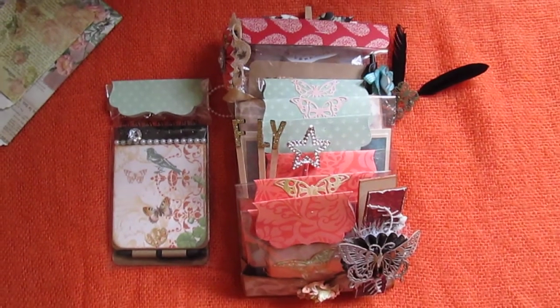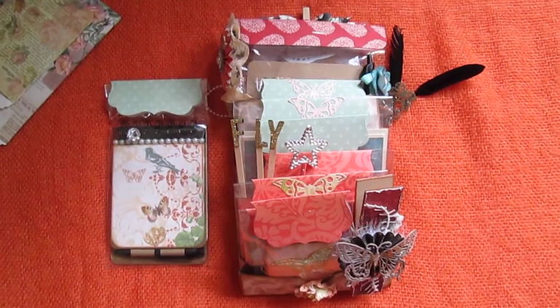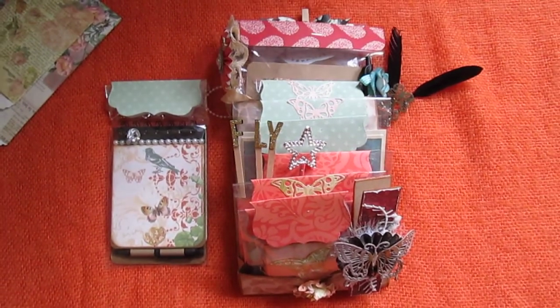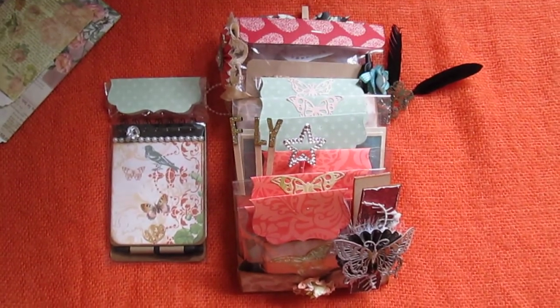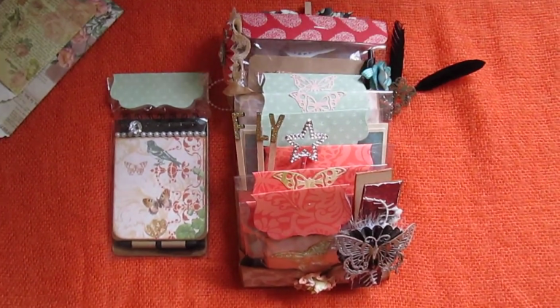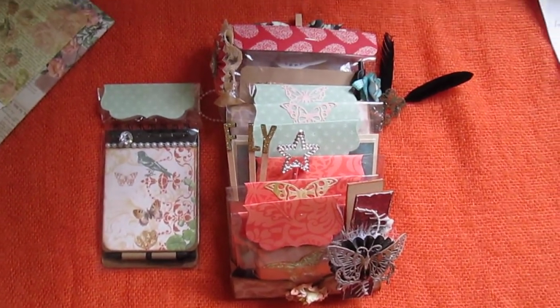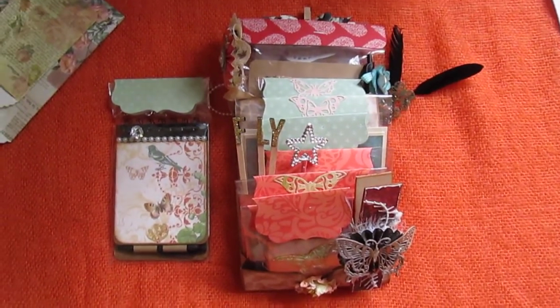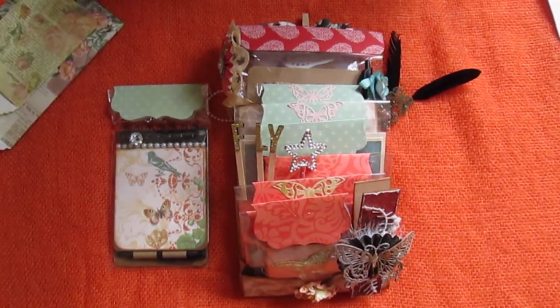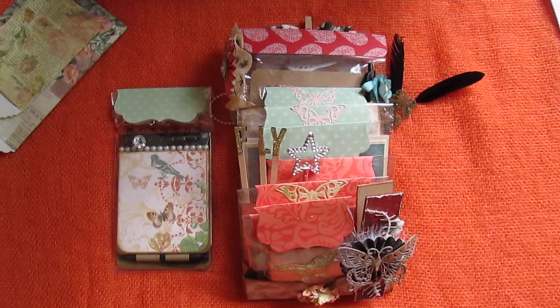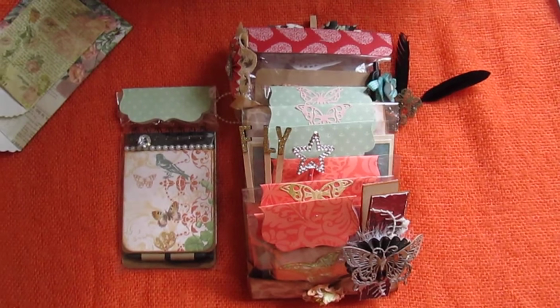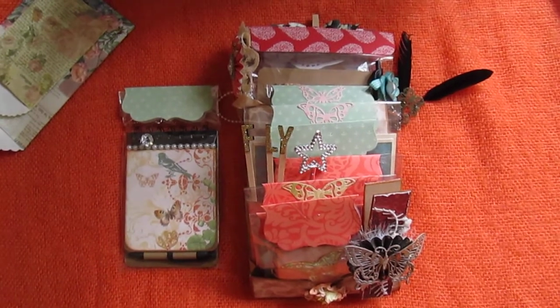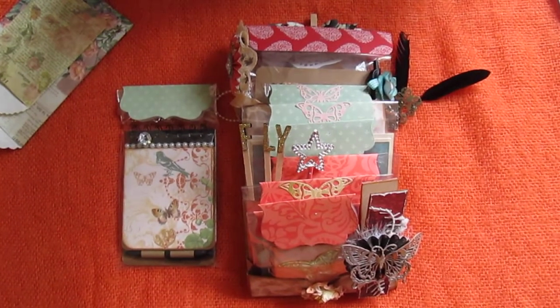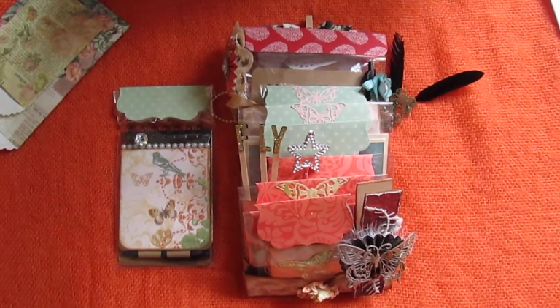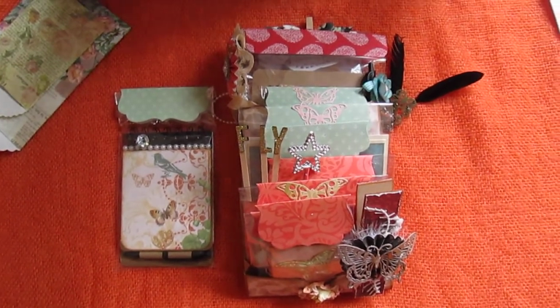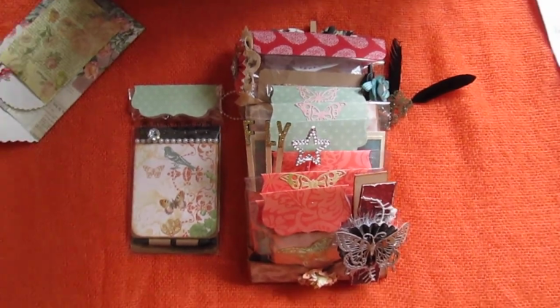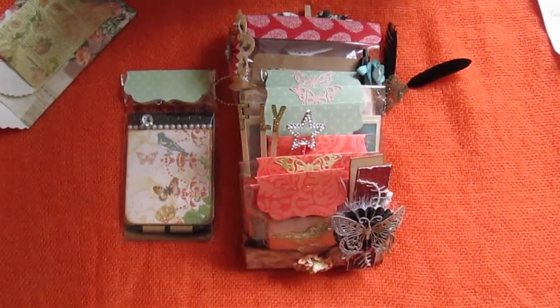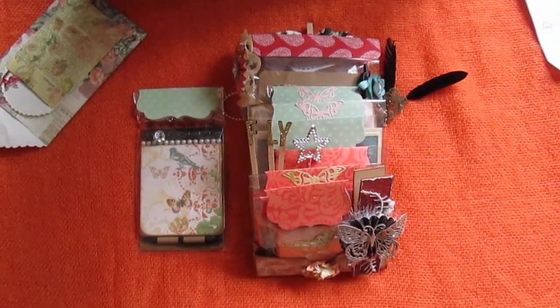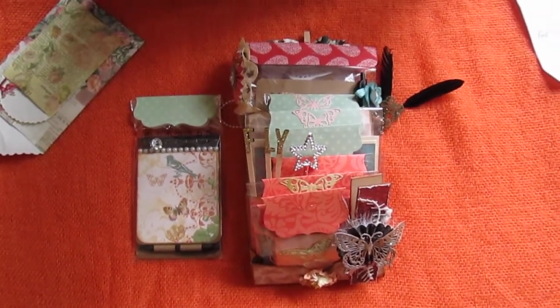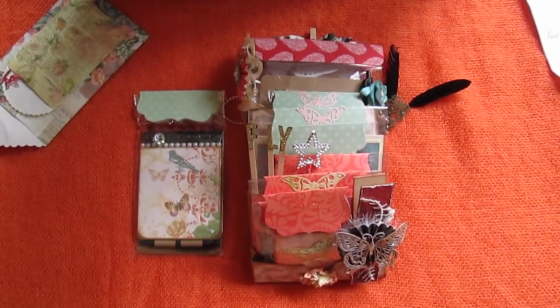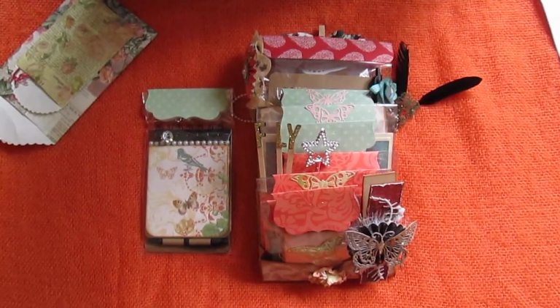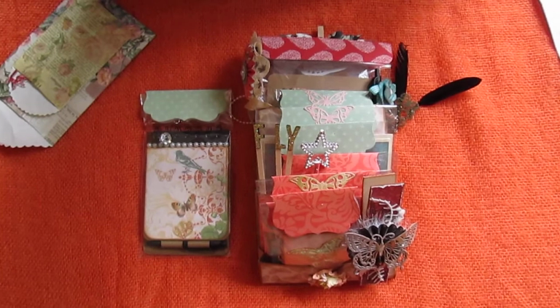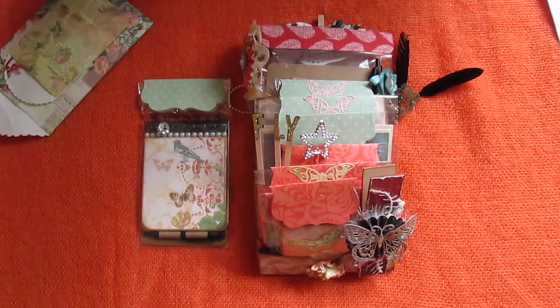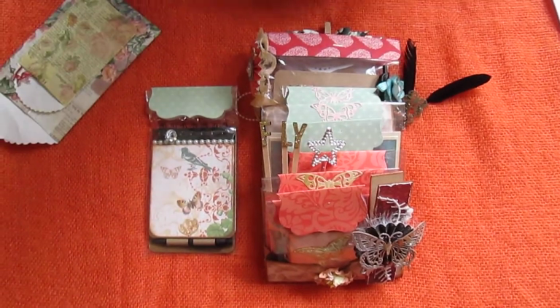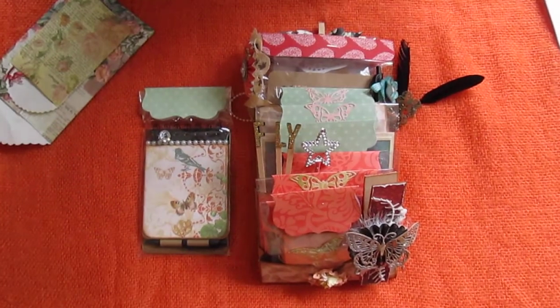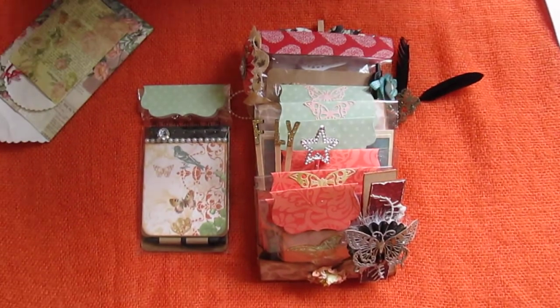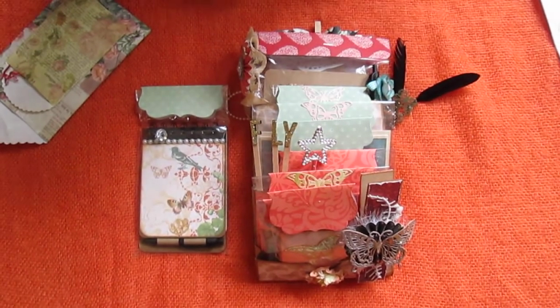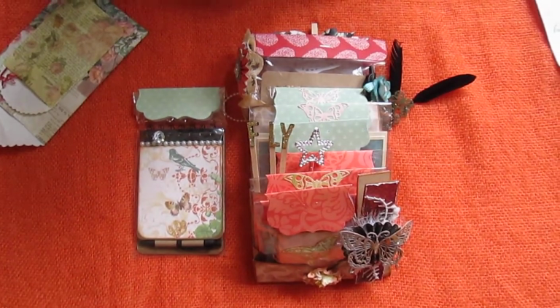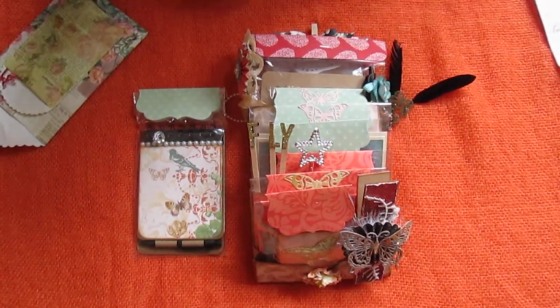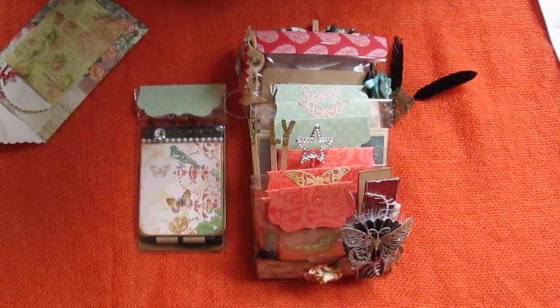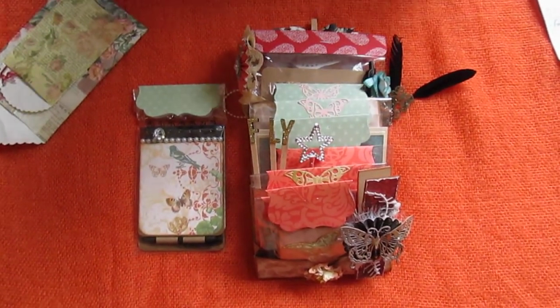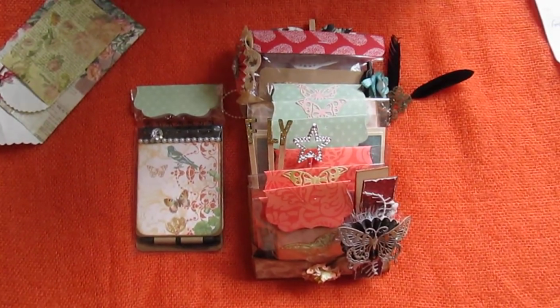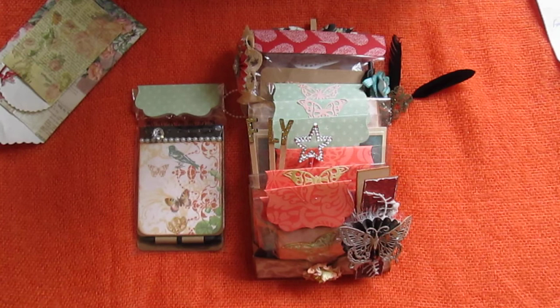Hi everyone. I just wanted to share this loaded pocket swap that I did with my dear friend Lillian from Mystical Touch. At the end of this video I'll put a link to her YouTube channel.